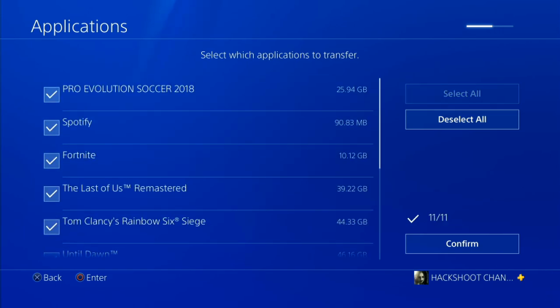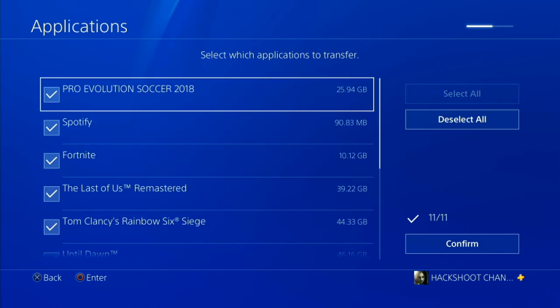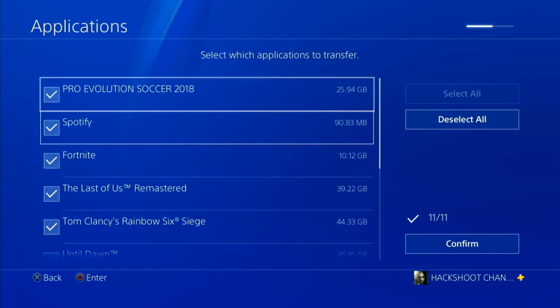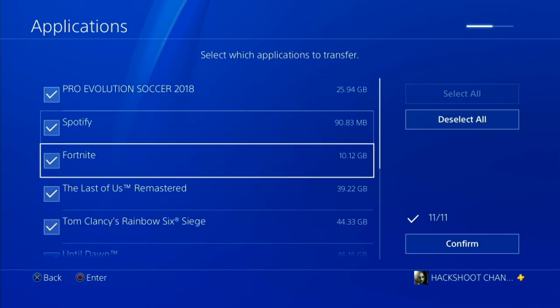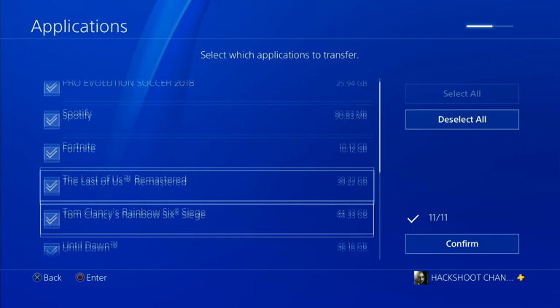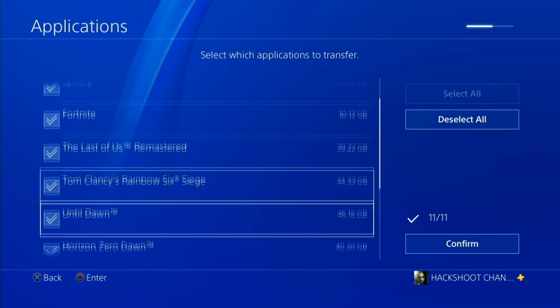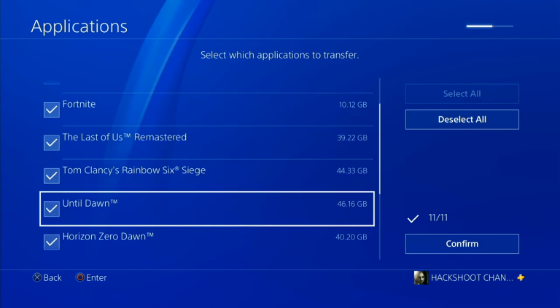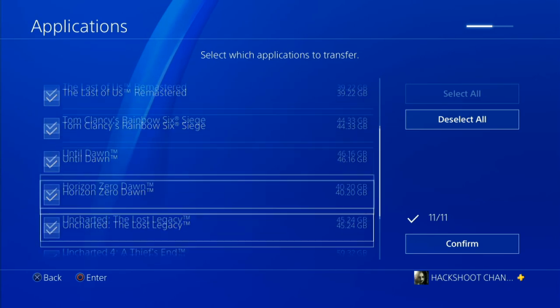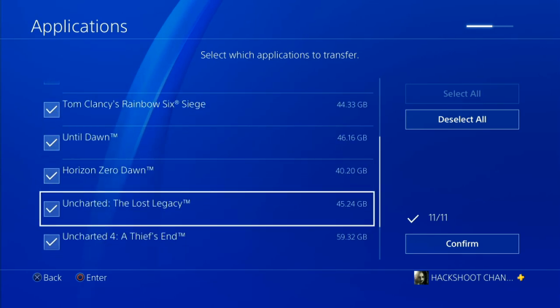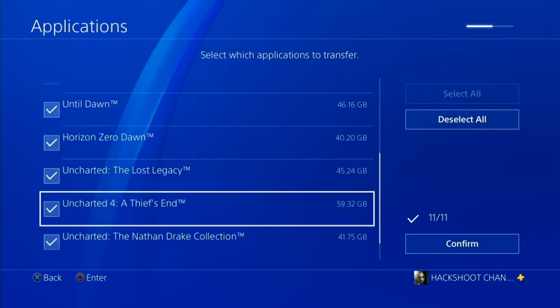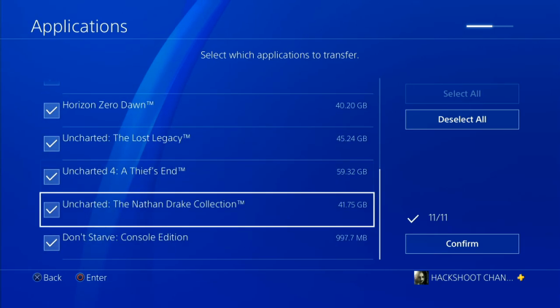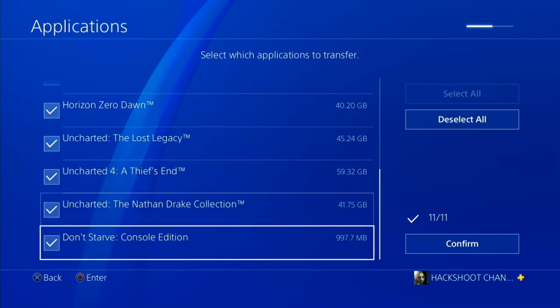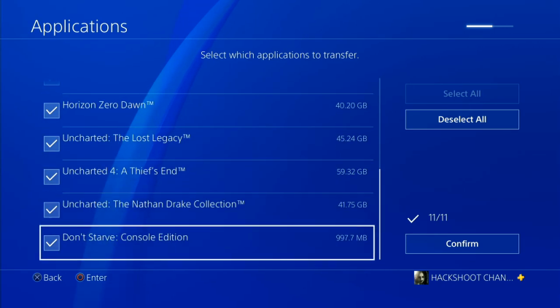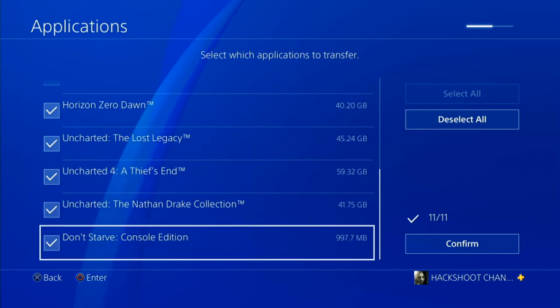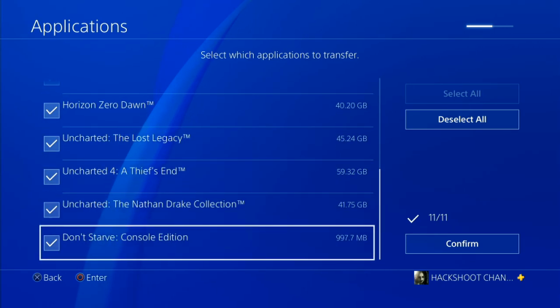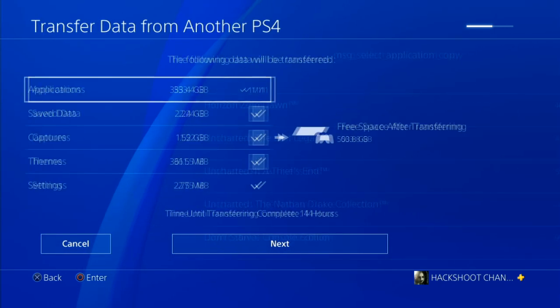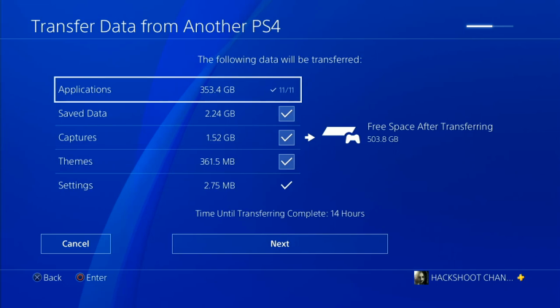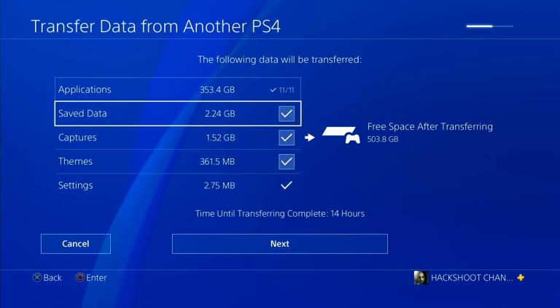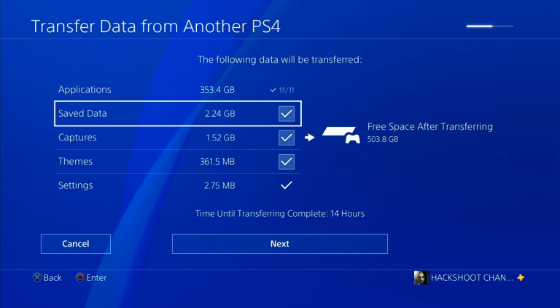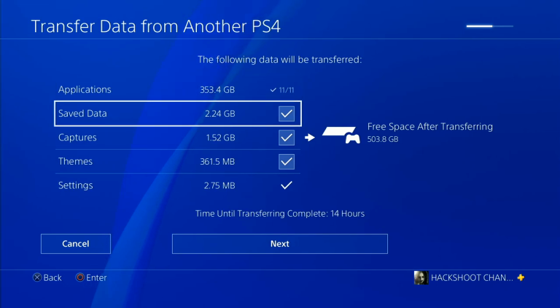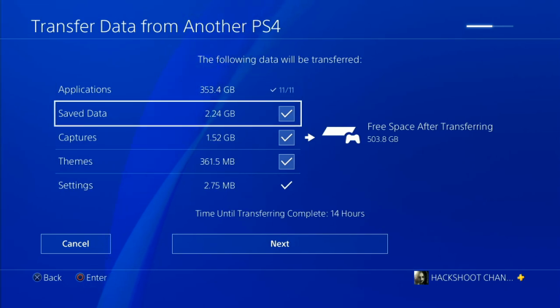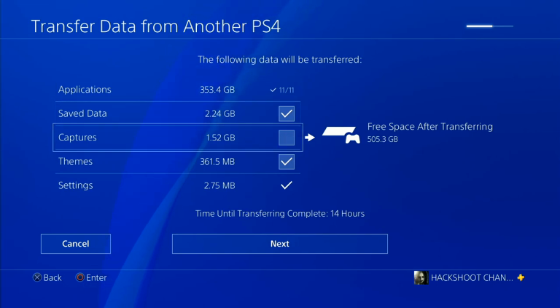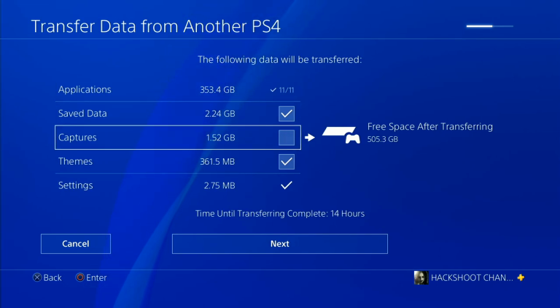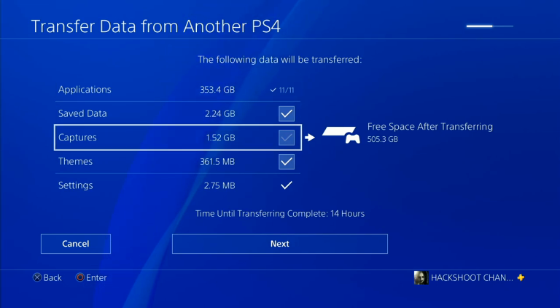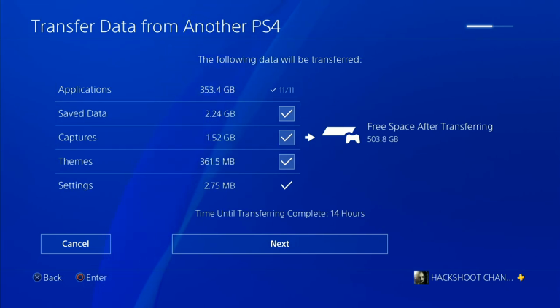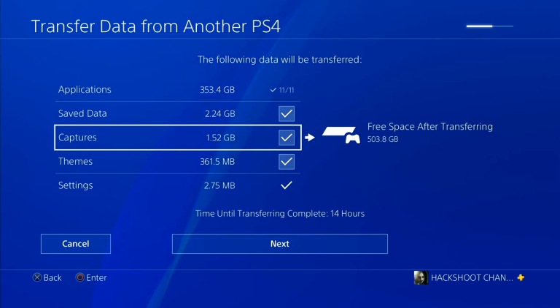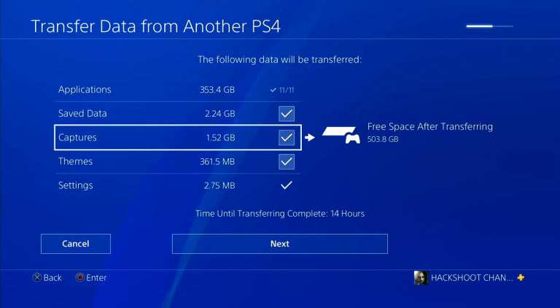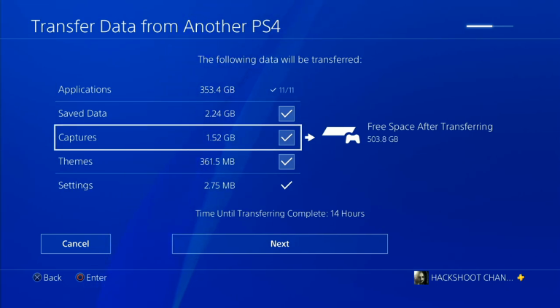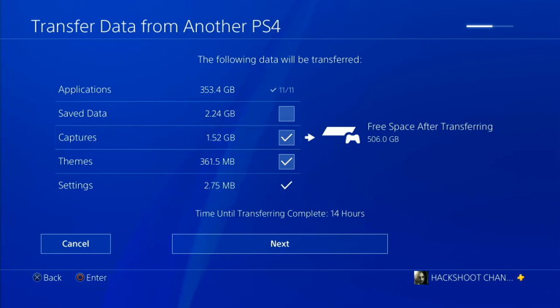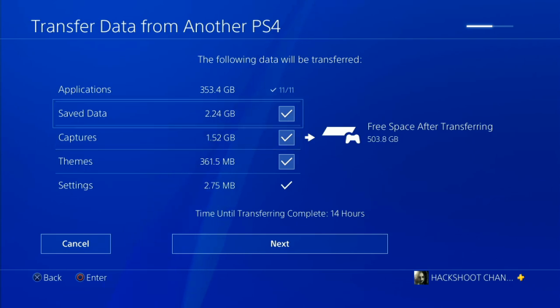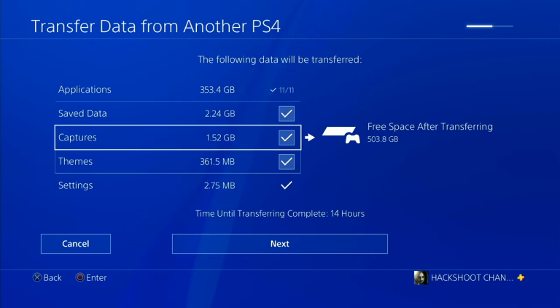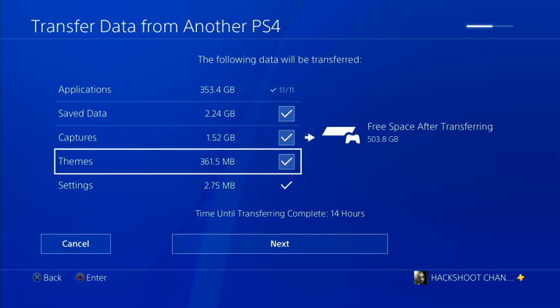You can see what you need. If you choose the game content you want to transfer, then click confirm, or click back, then click save, capture, and then click set to select what you need to transfer.